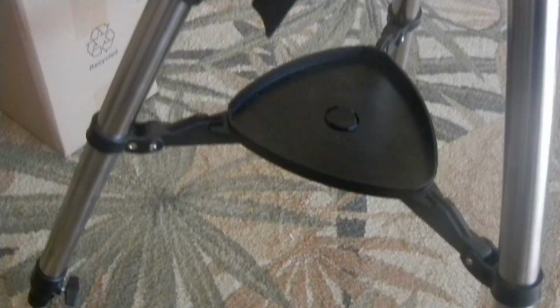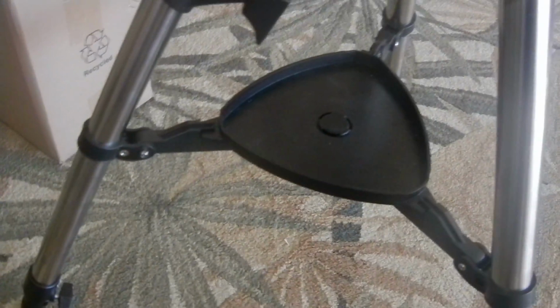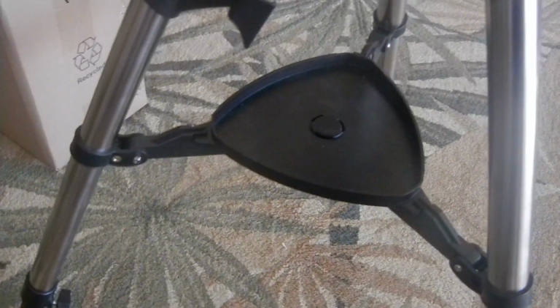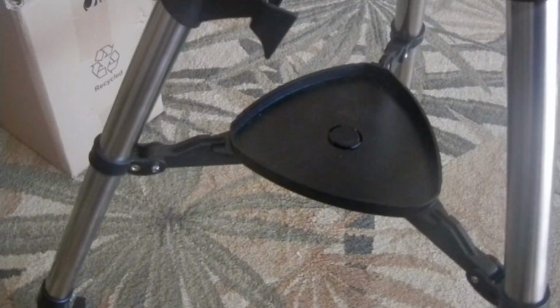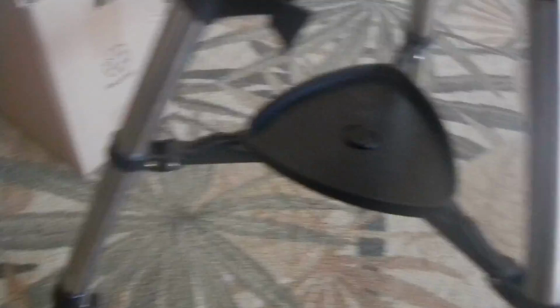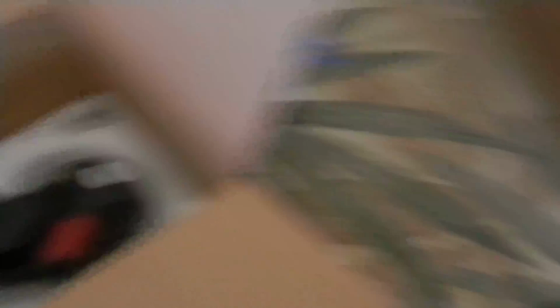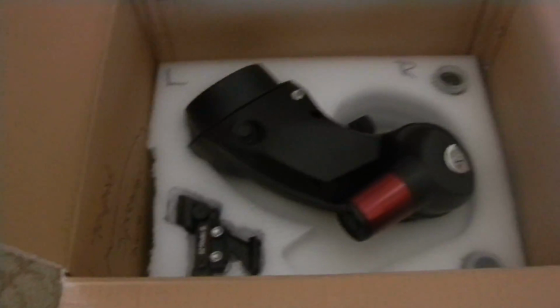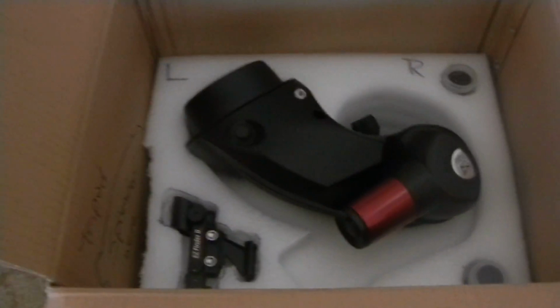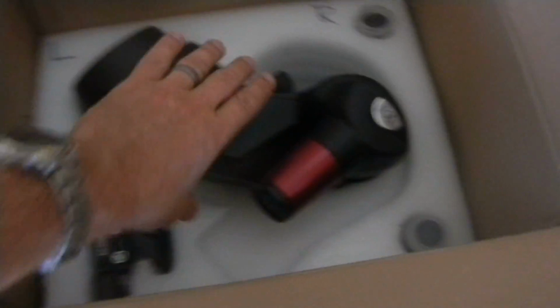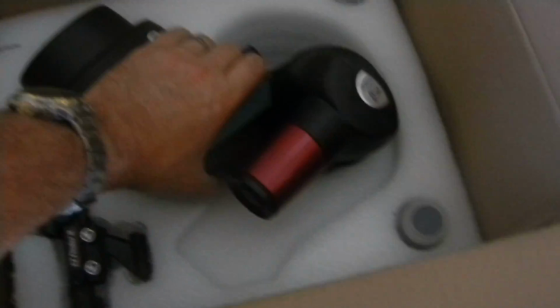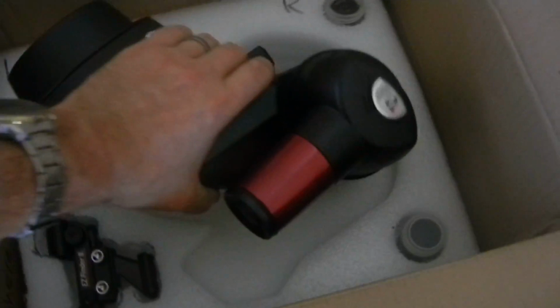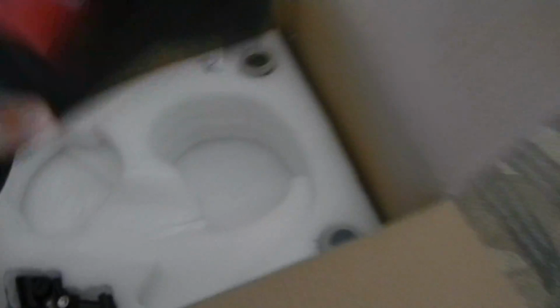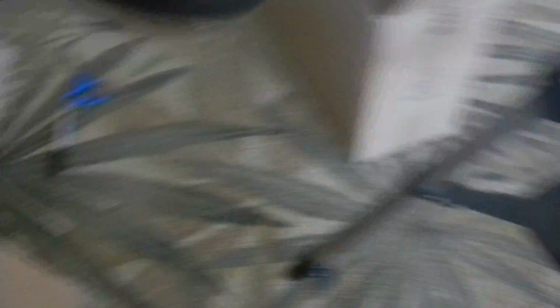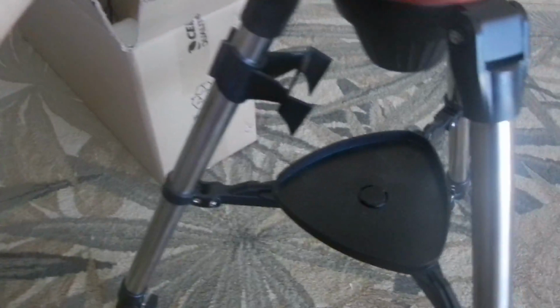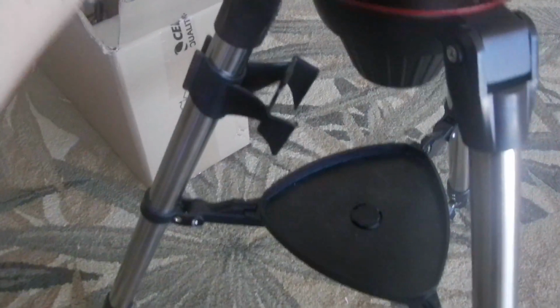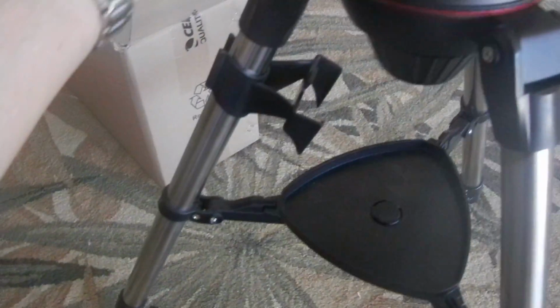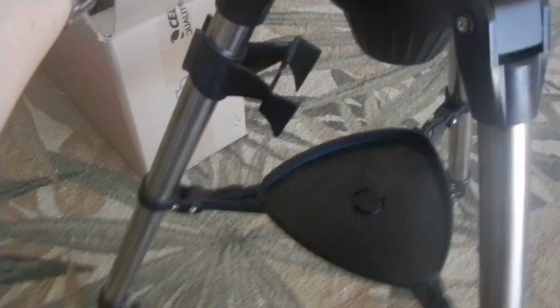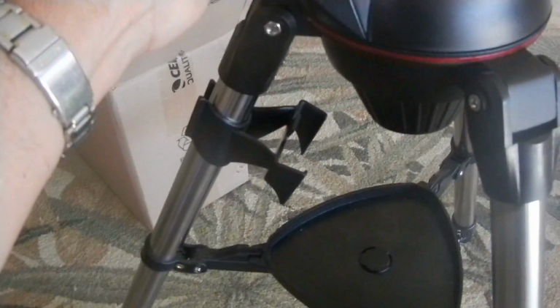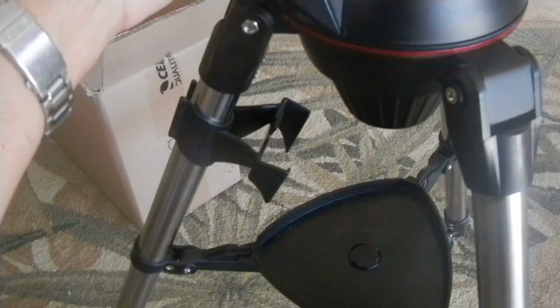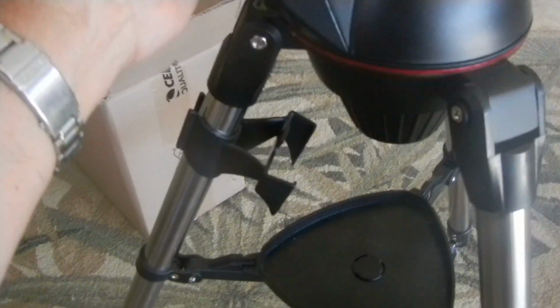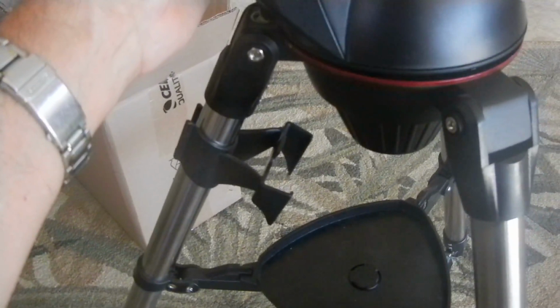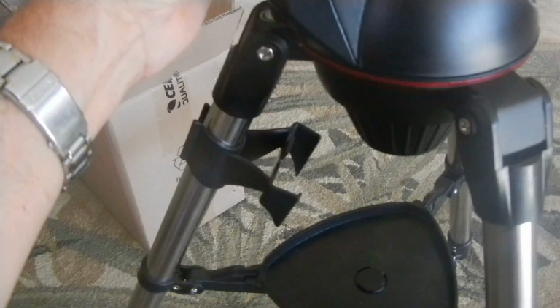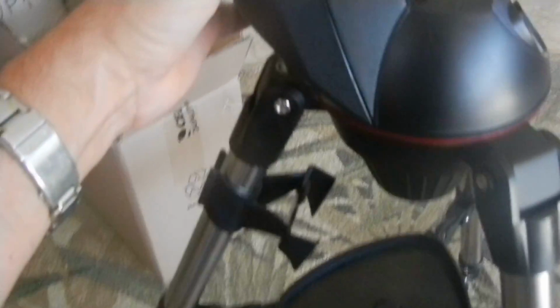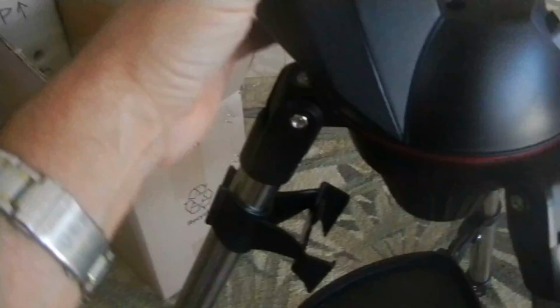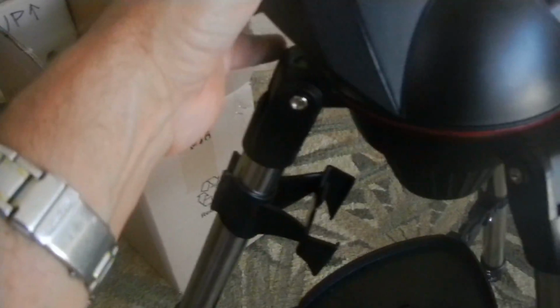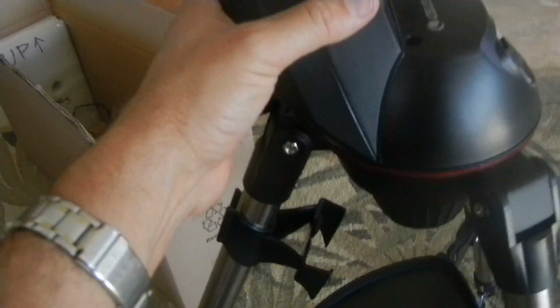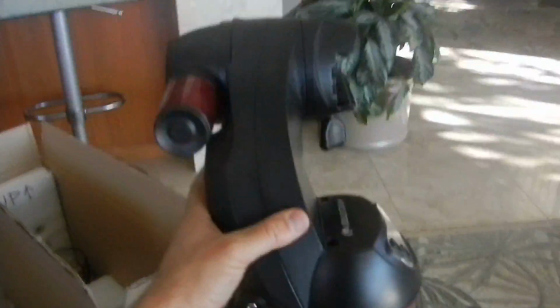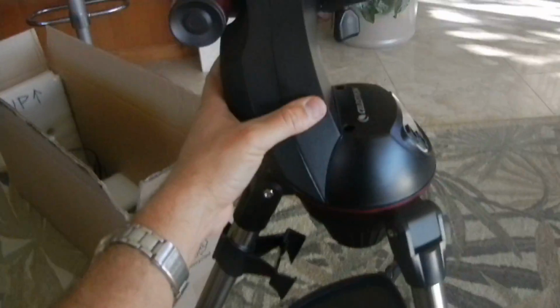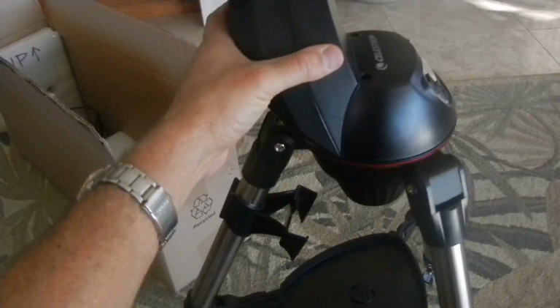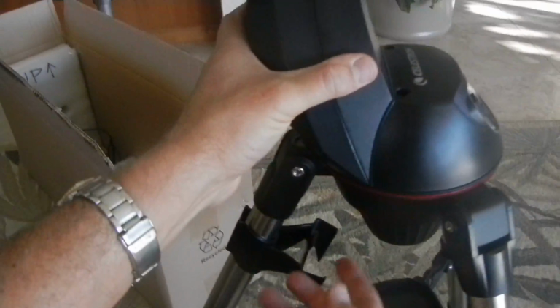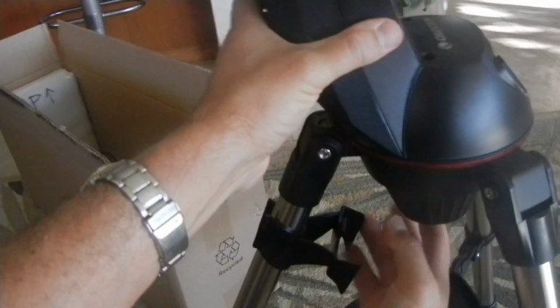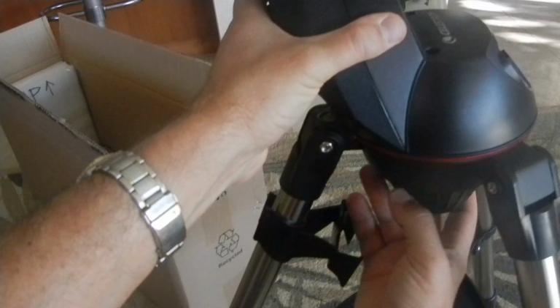The next part is adding the mount. That goes in like so. You've got to keep a hand on that, and then you just rotate.